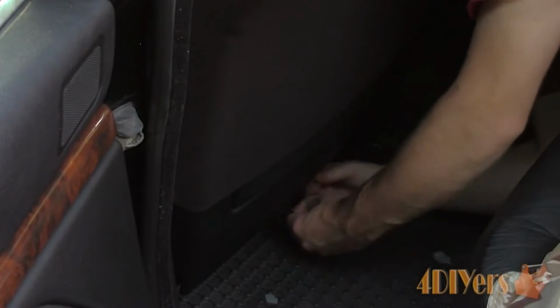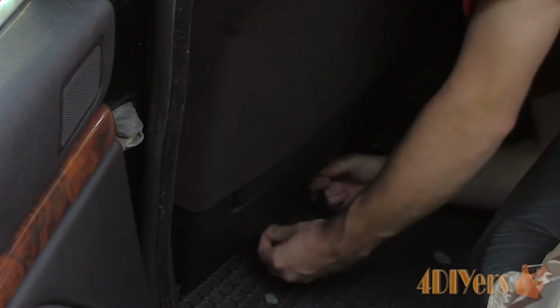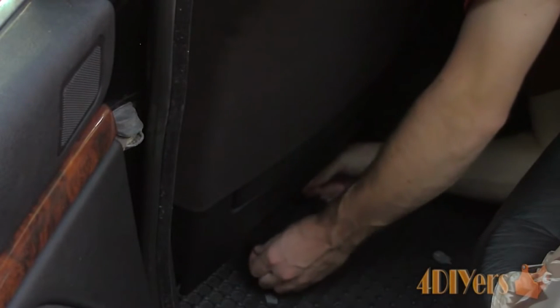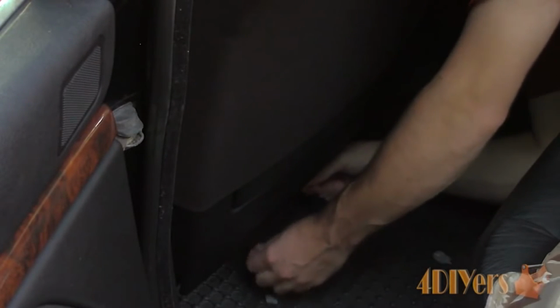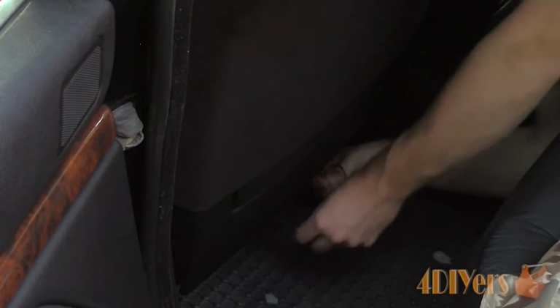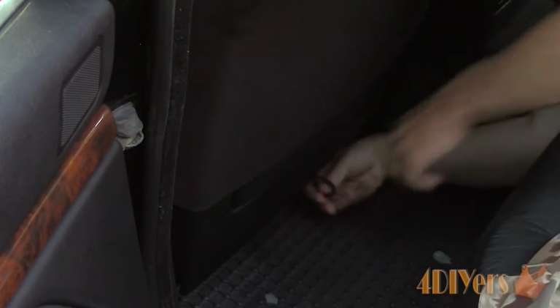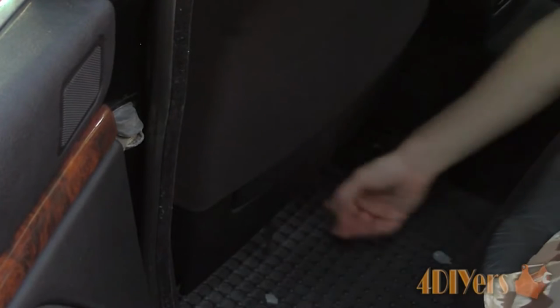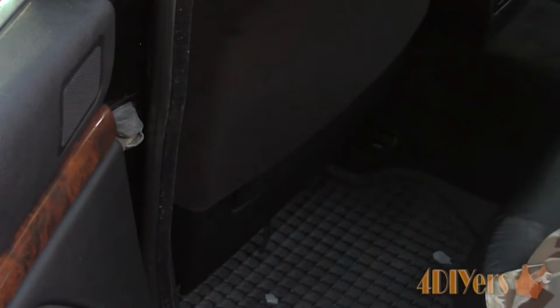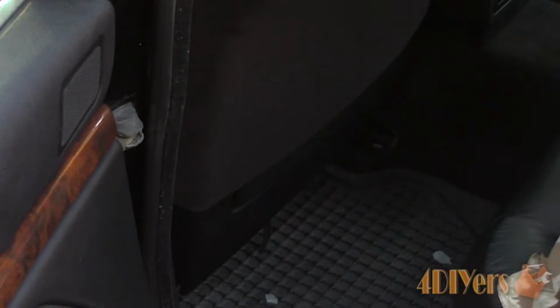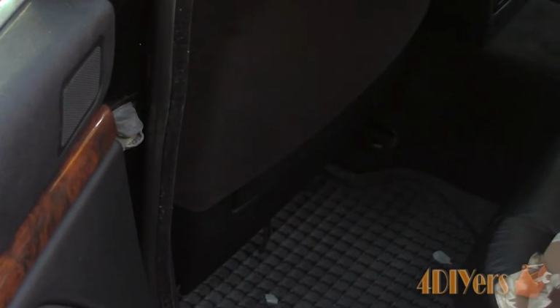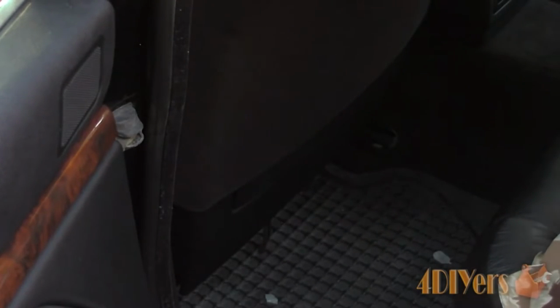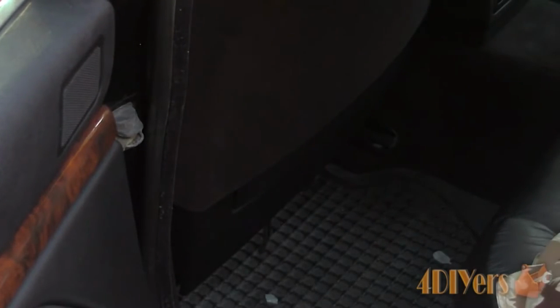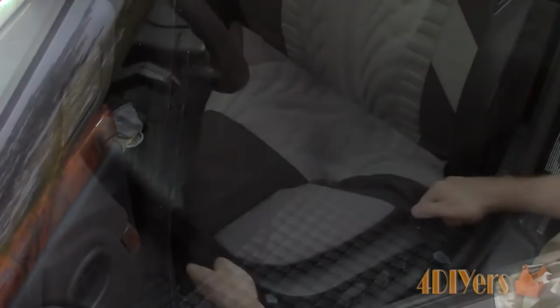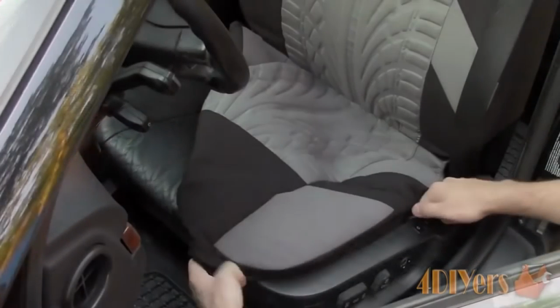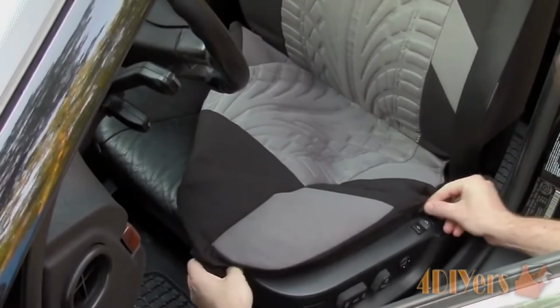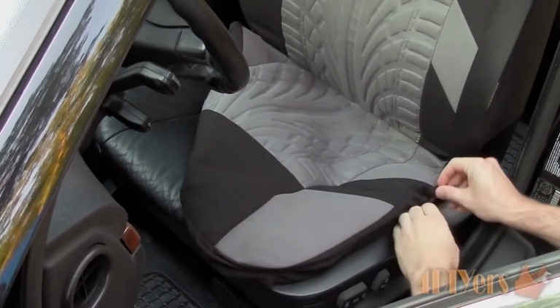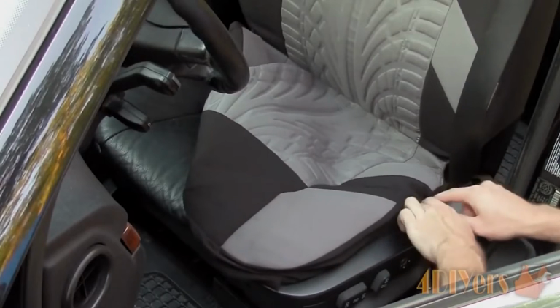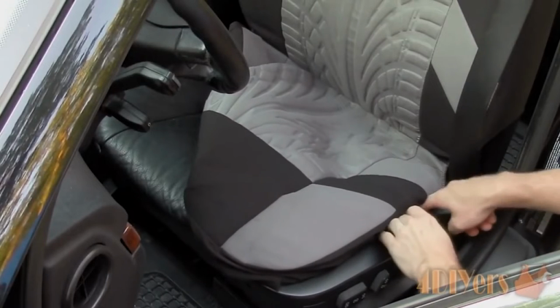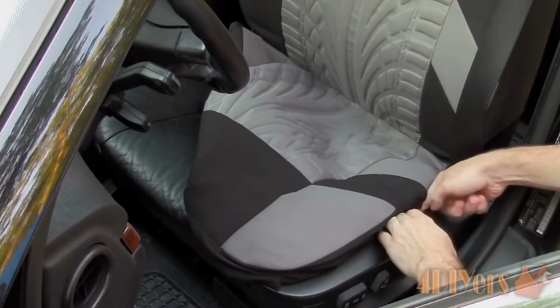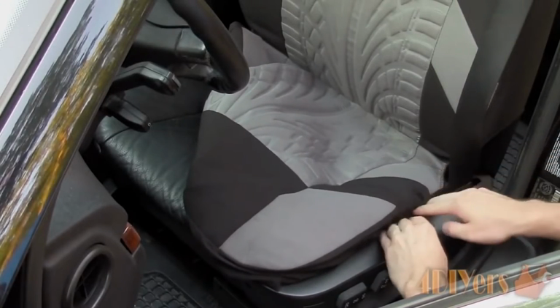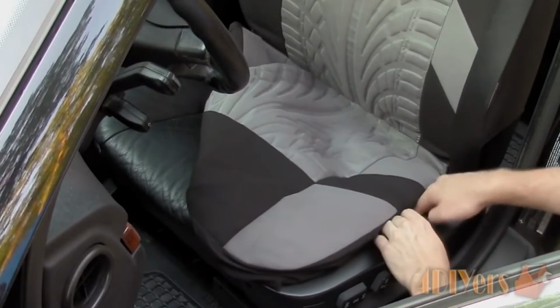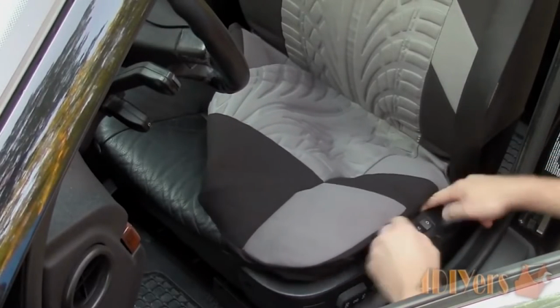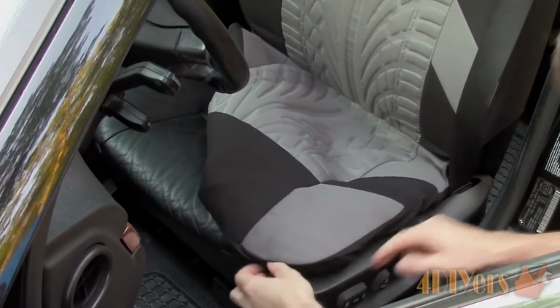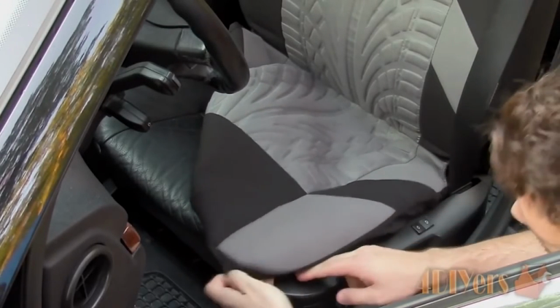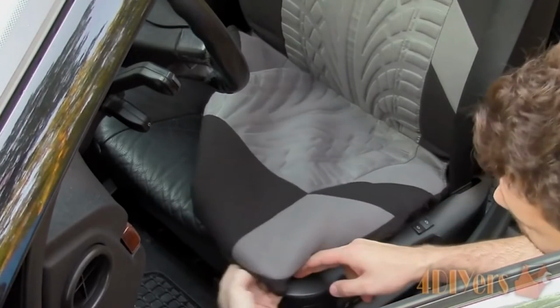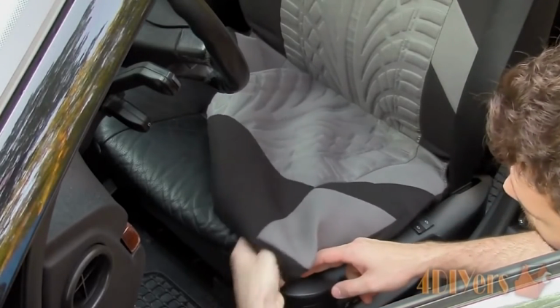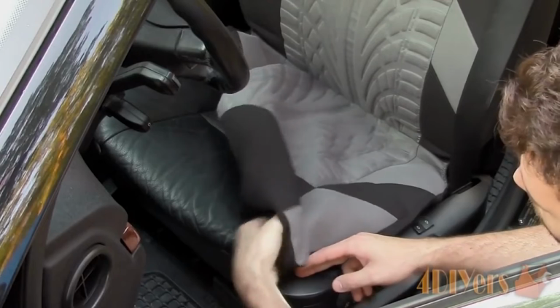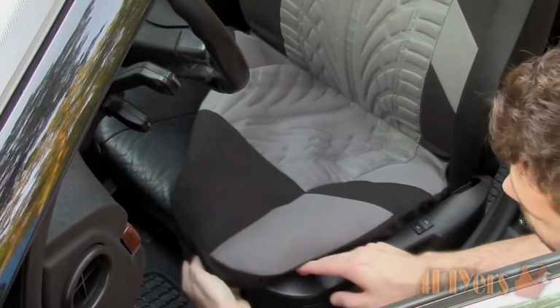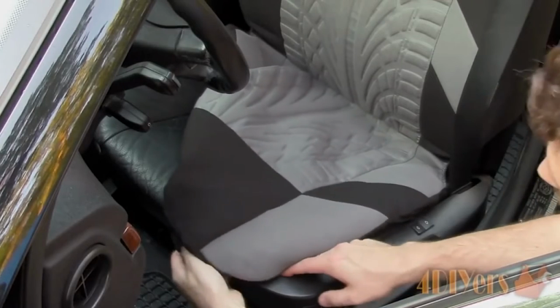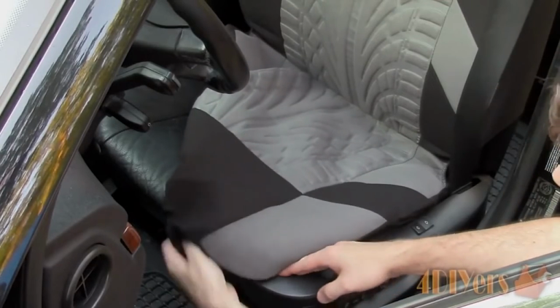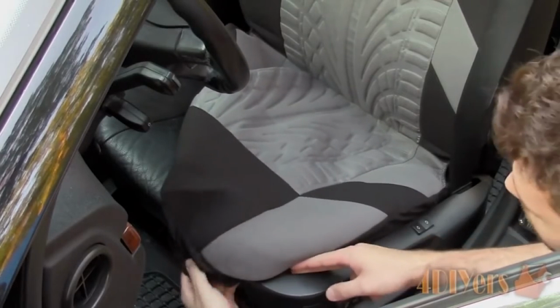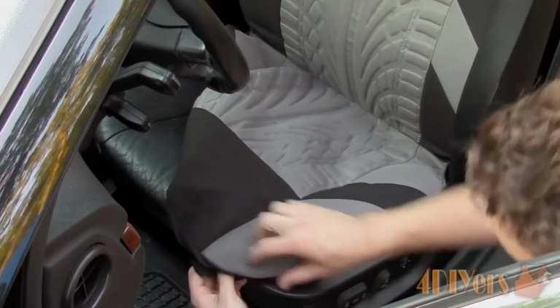About Universal Fit: our seat covers are universal fit for most detached headrest seats, but not 100%. If you are not sure whether they fit or not, contact us with your car interior pictures or refer to the pictures of compatible sizes and incompatible reasons.